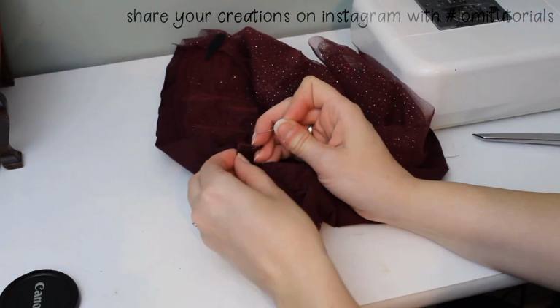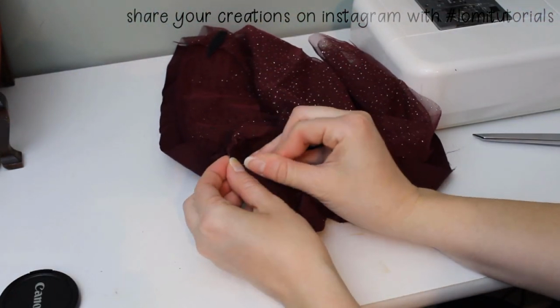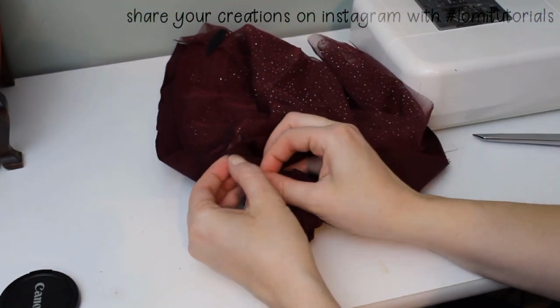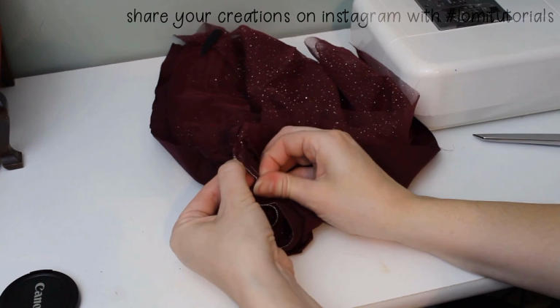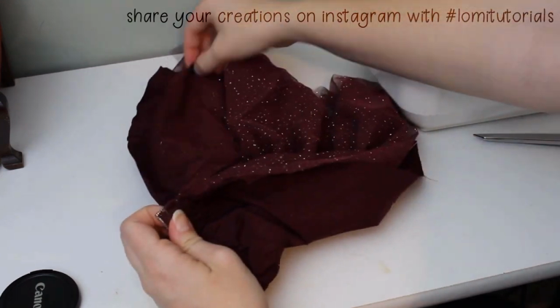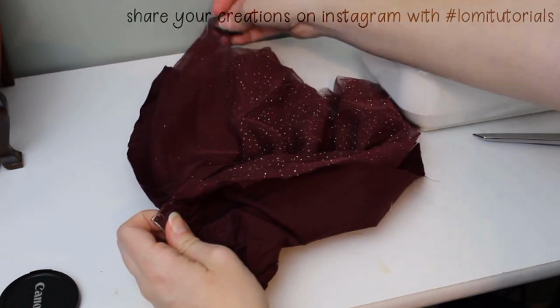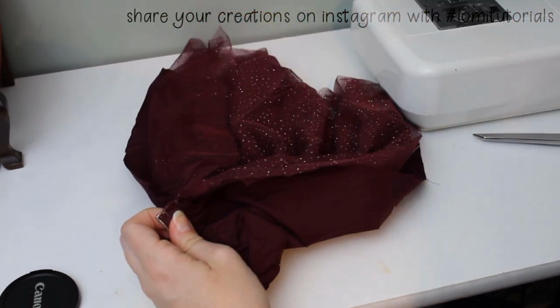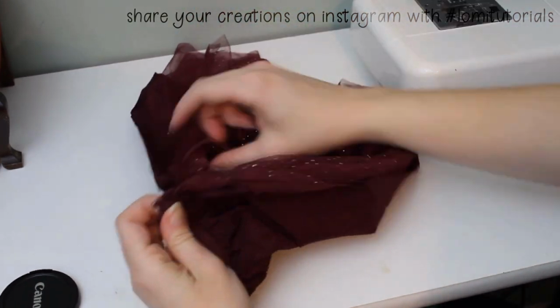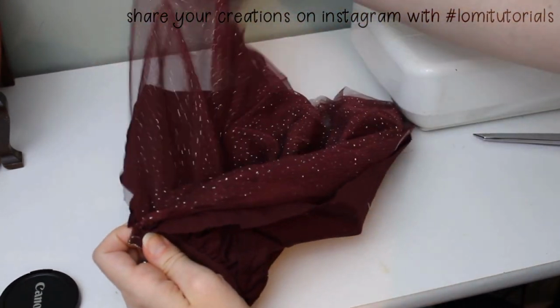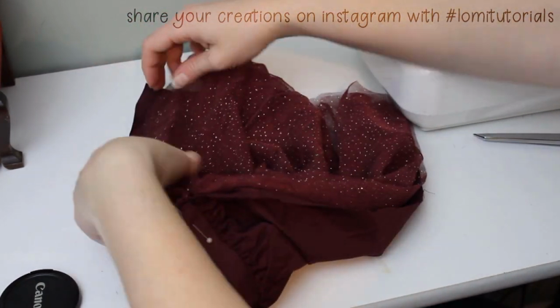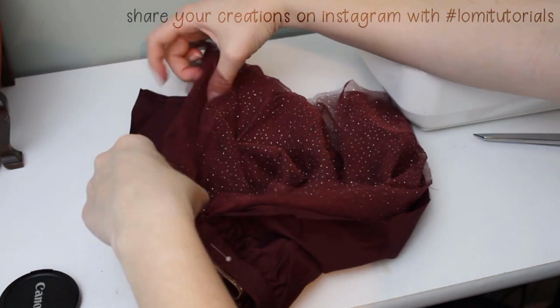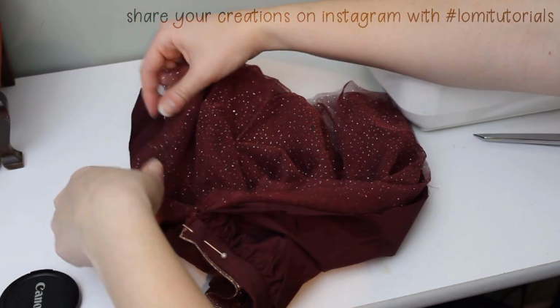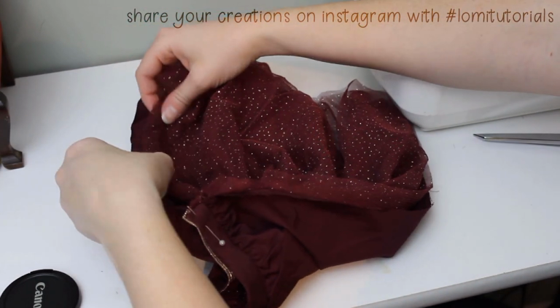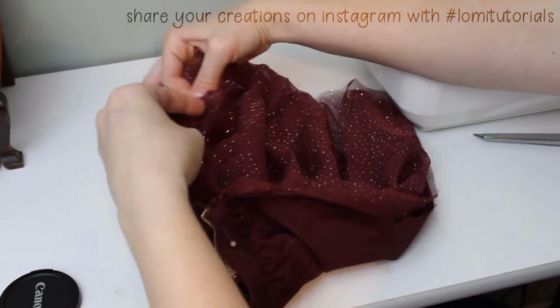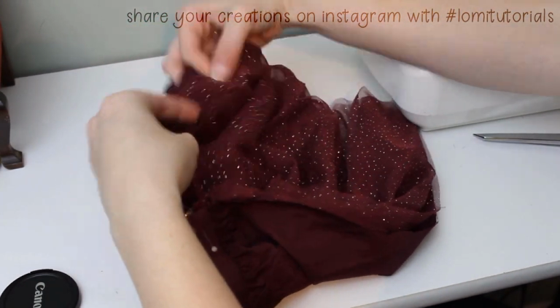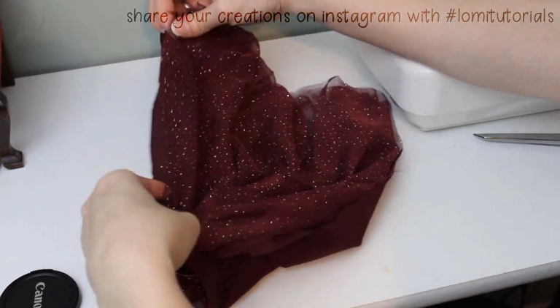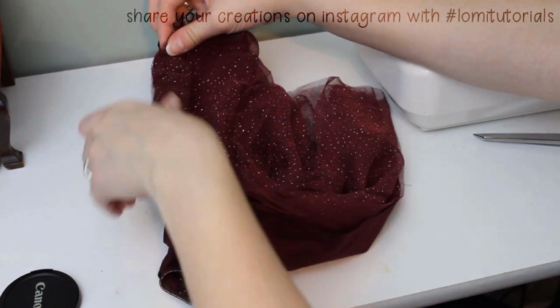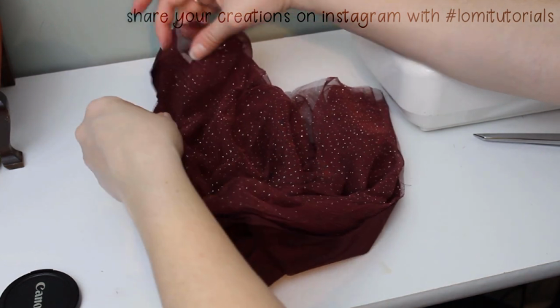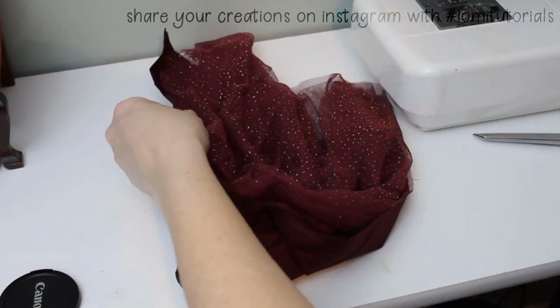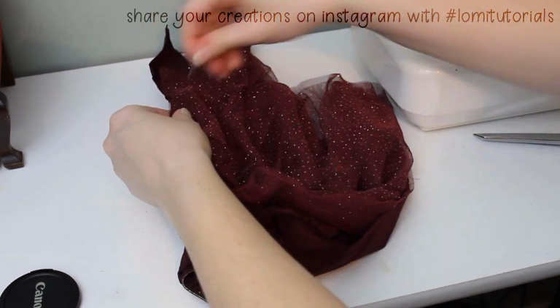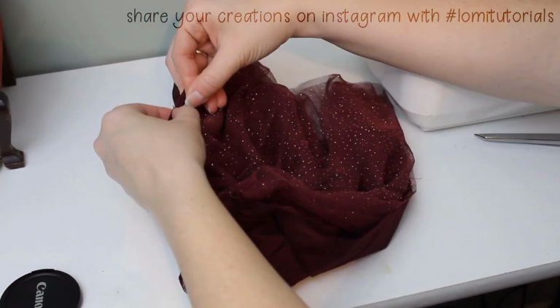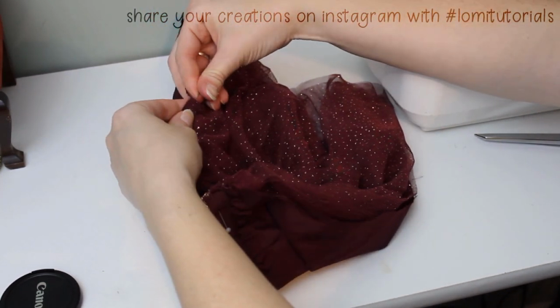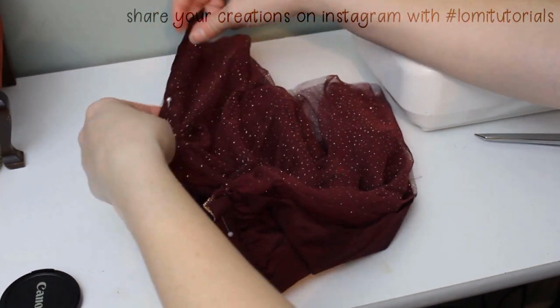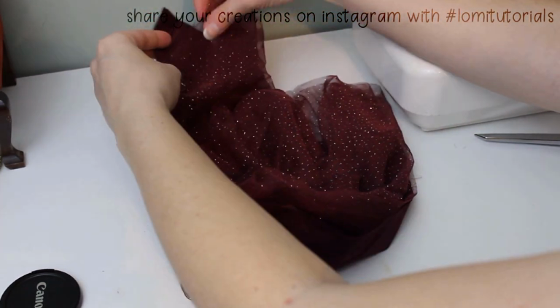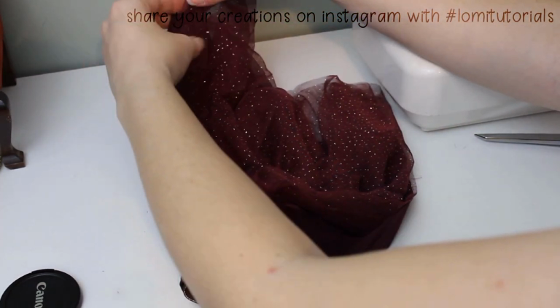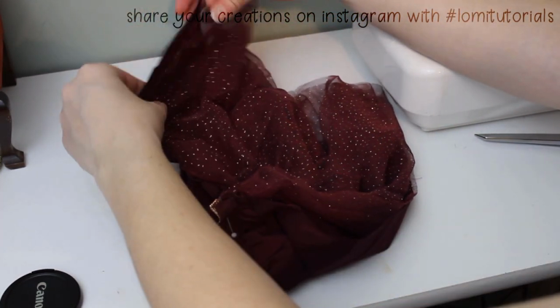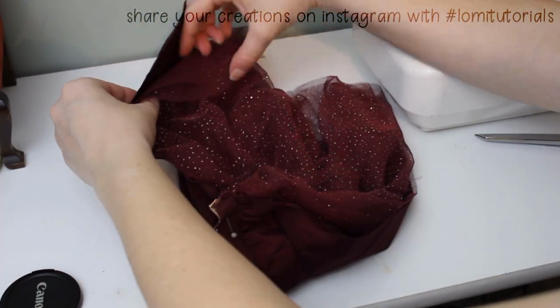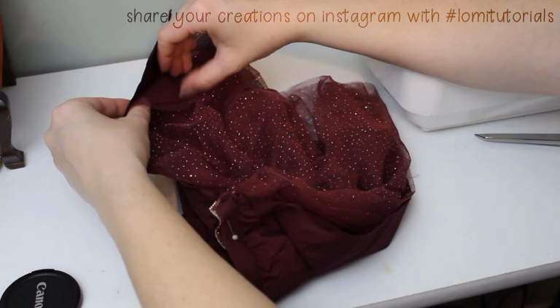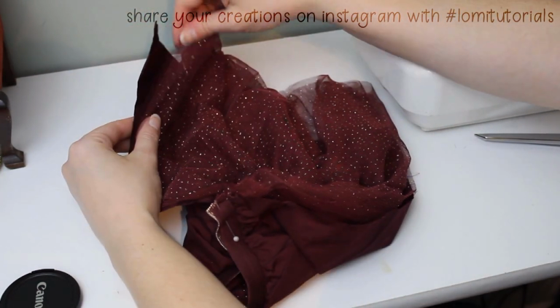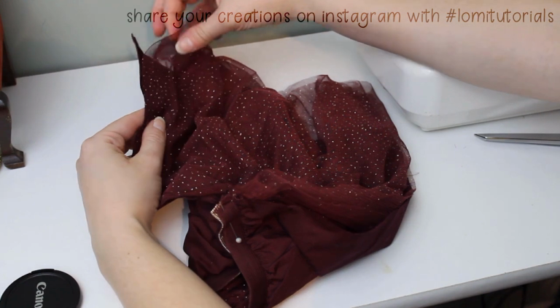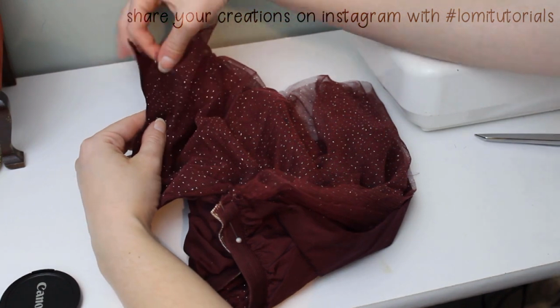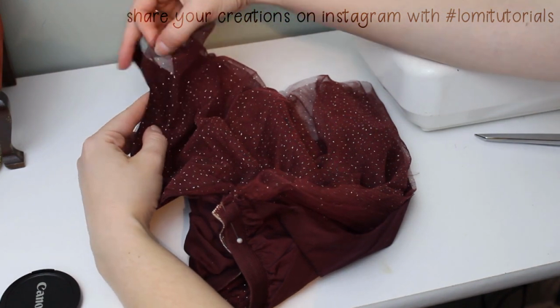I like to gather the layers all together and pin them along the edge first to make sure I catch all these layers in the seam. Like with most things, this gets folded and pinned inside out so the raw edges of the fabric are to the inside of the skirt.